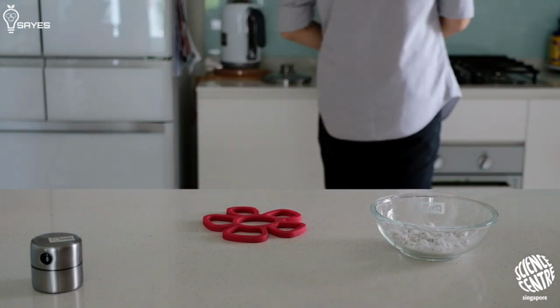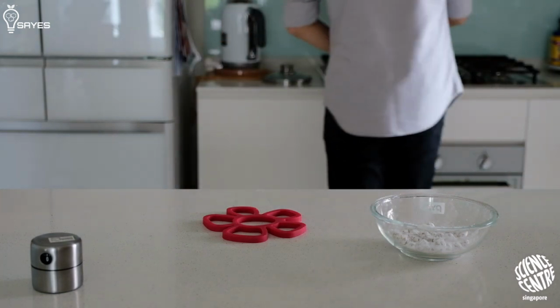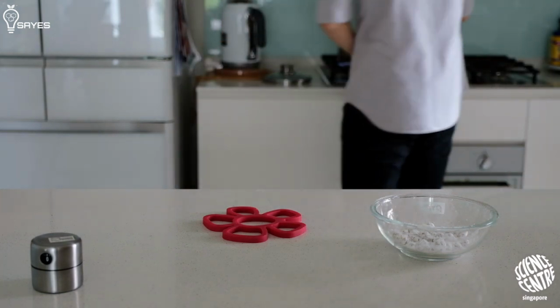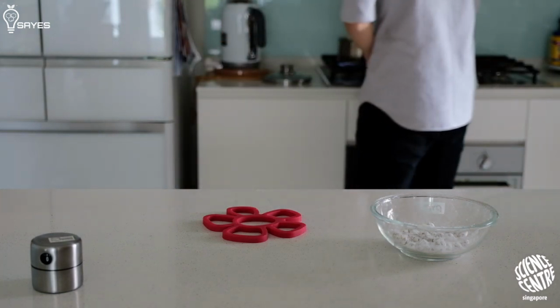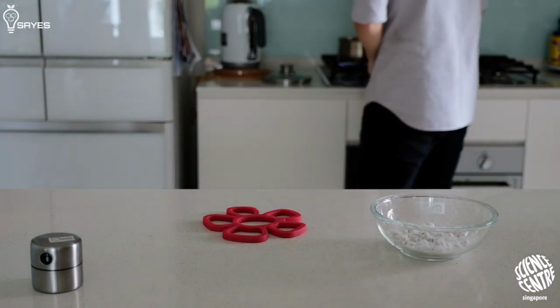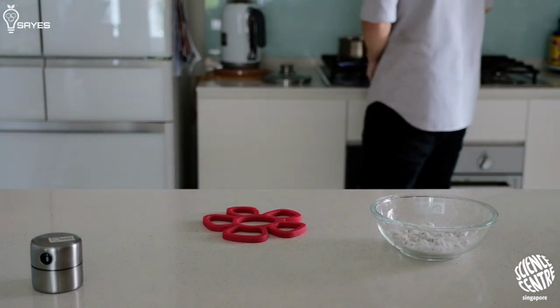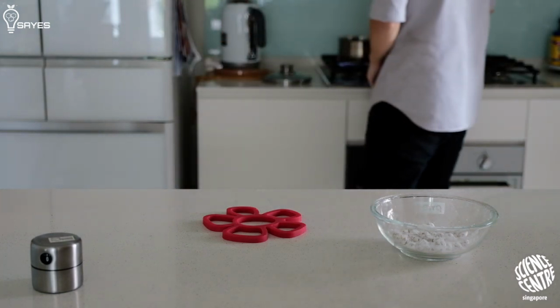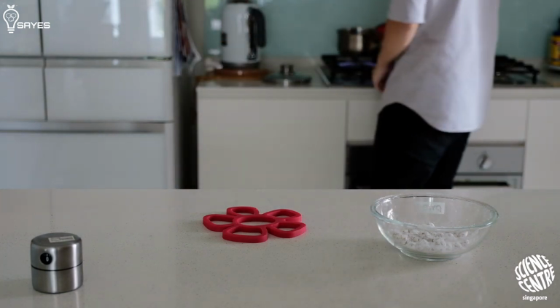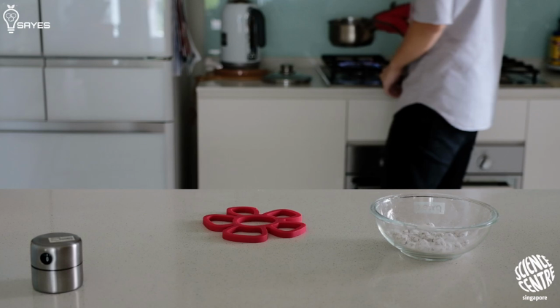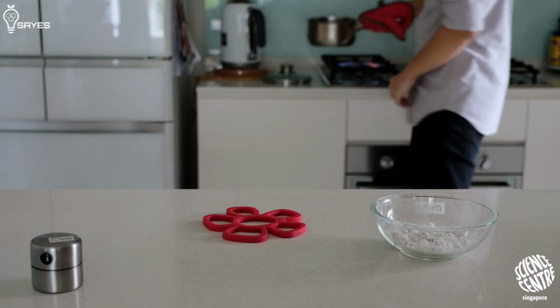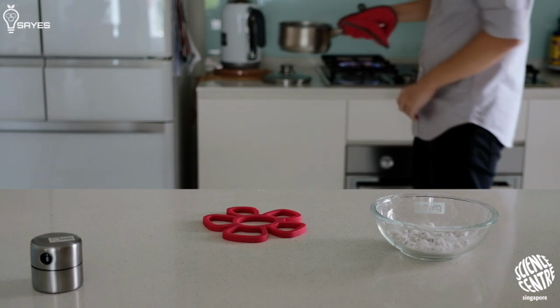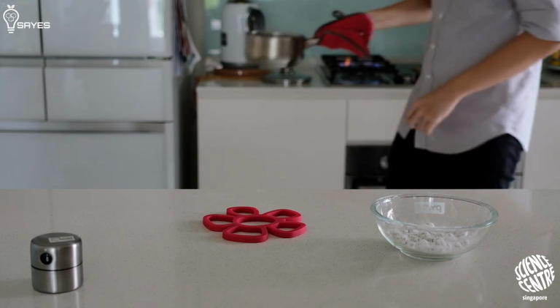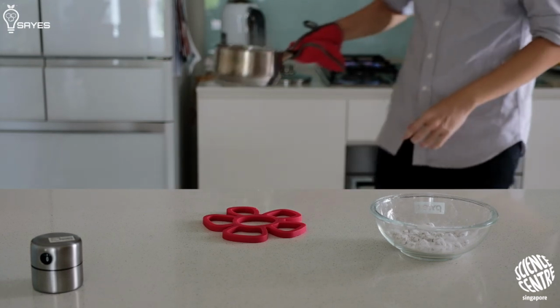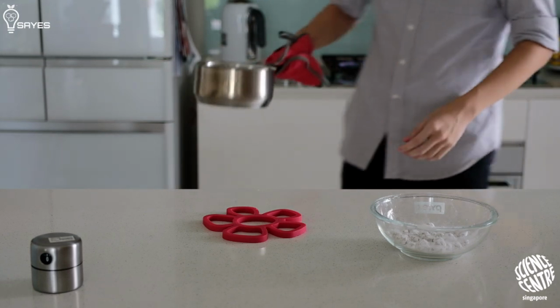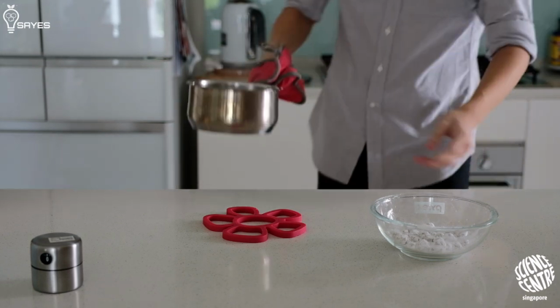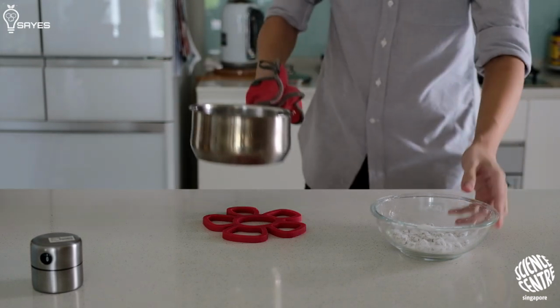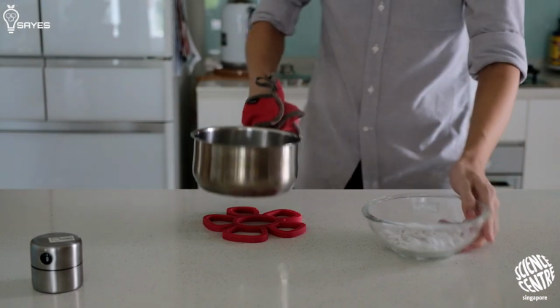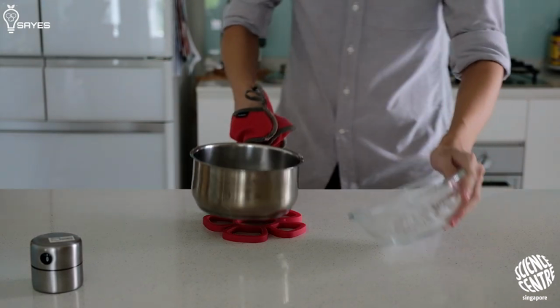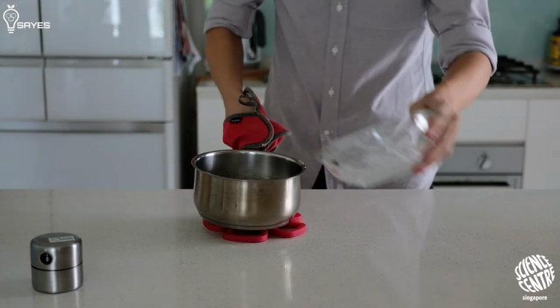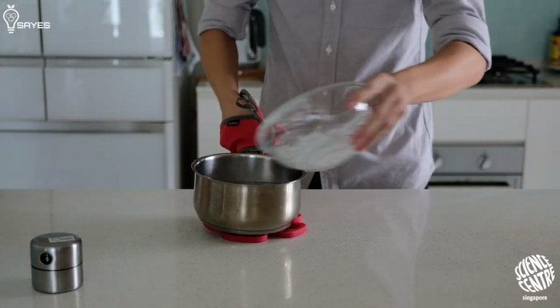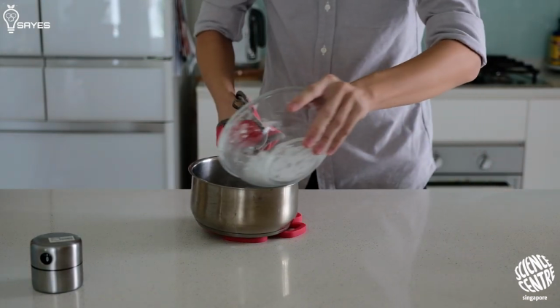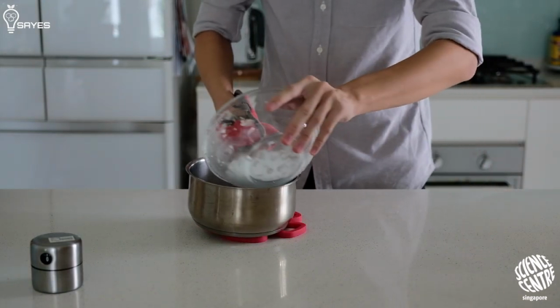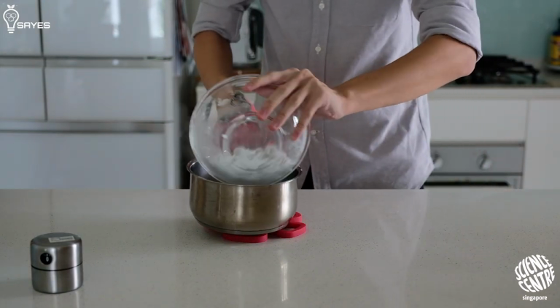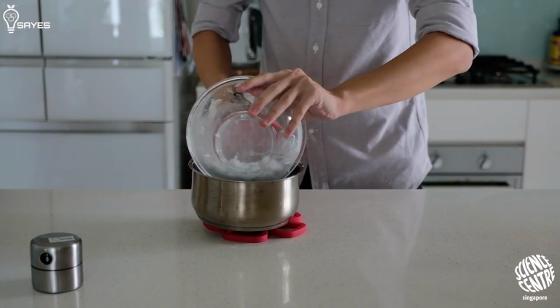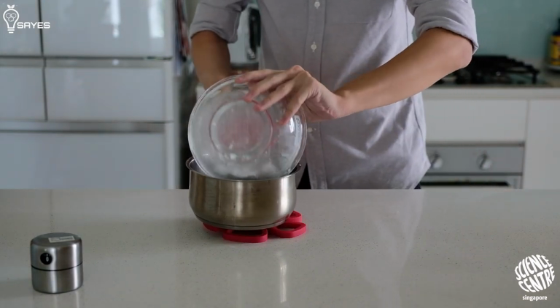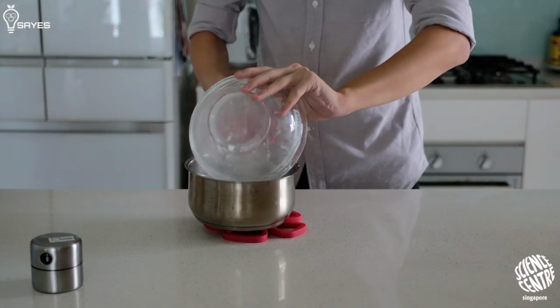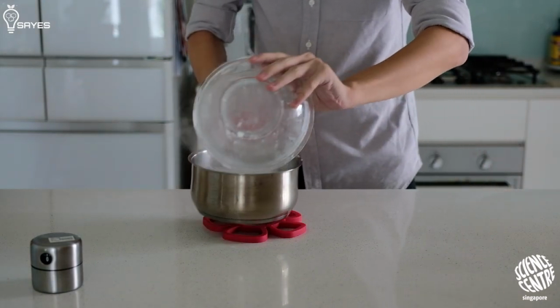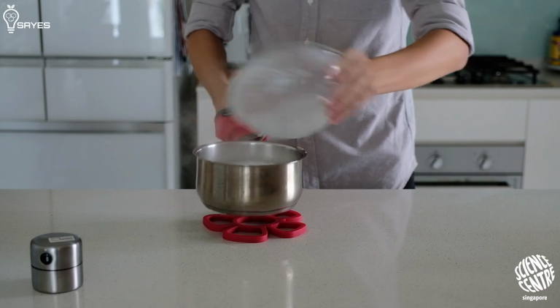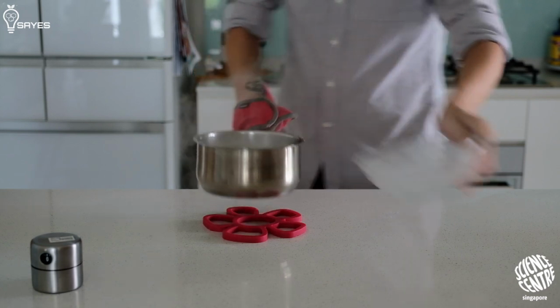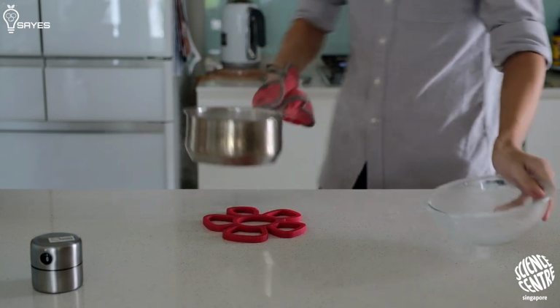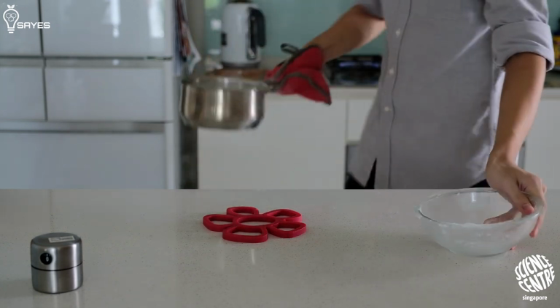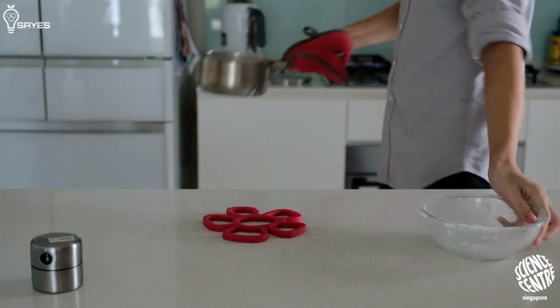So once you're done shaping, pour the pearls into hot water and let them boil for about 20–30 minutes, until they float to the top and become translucent and shiny.